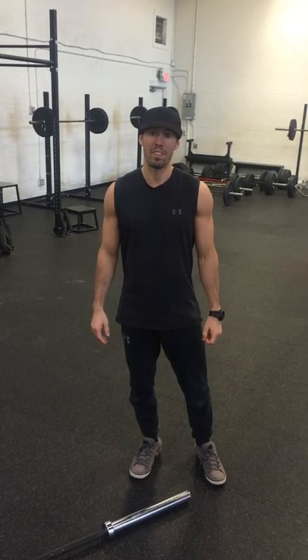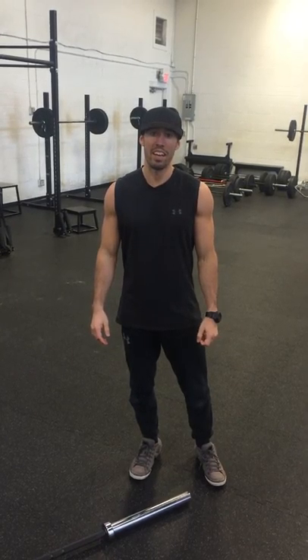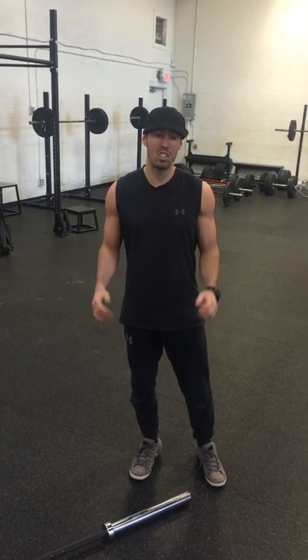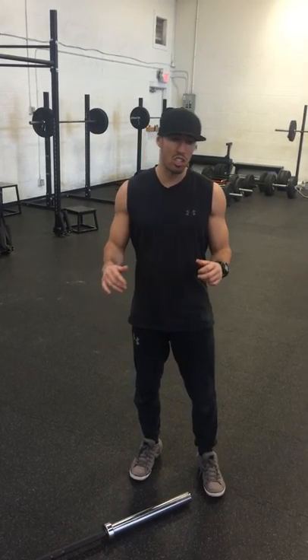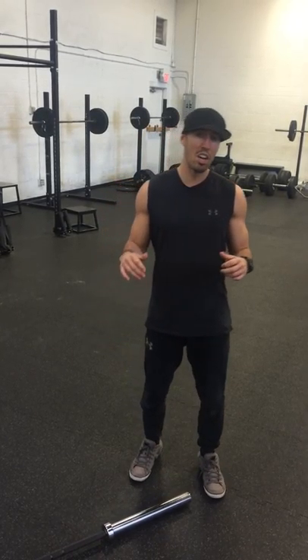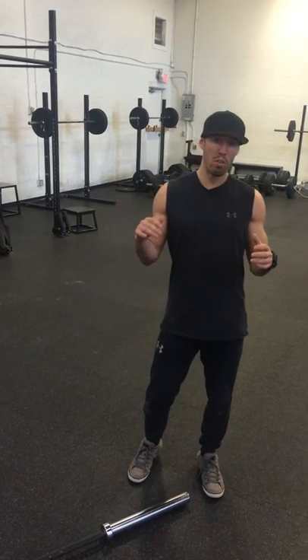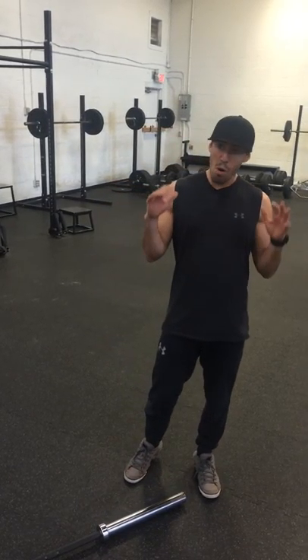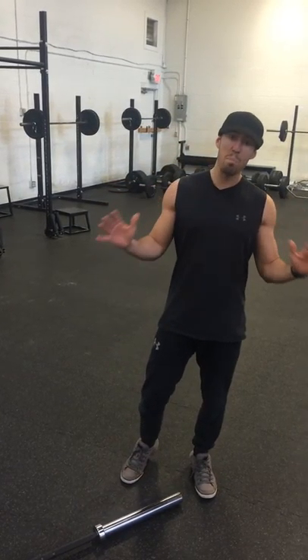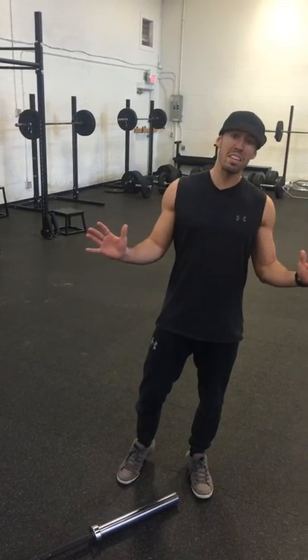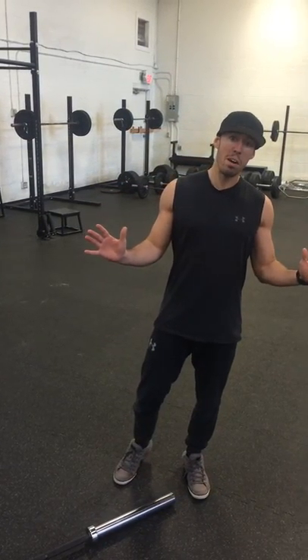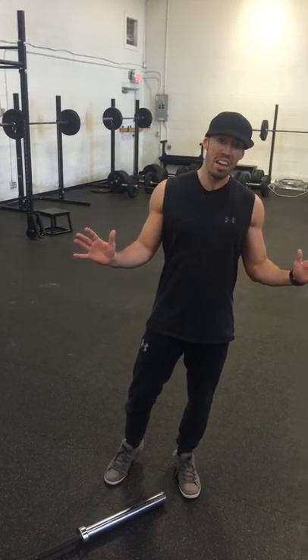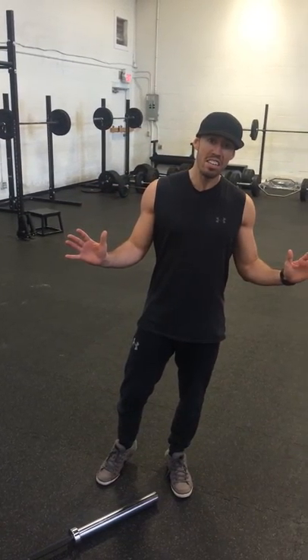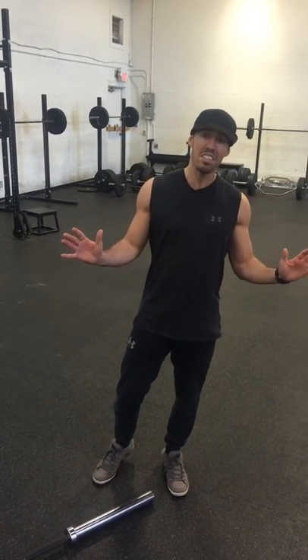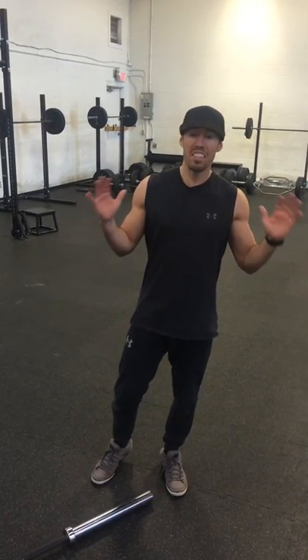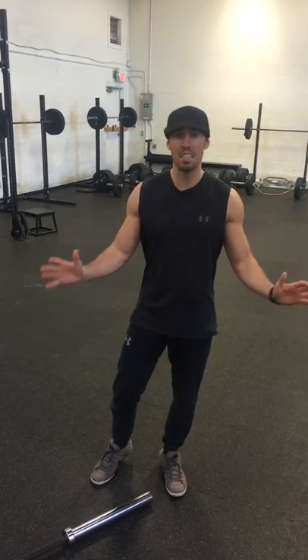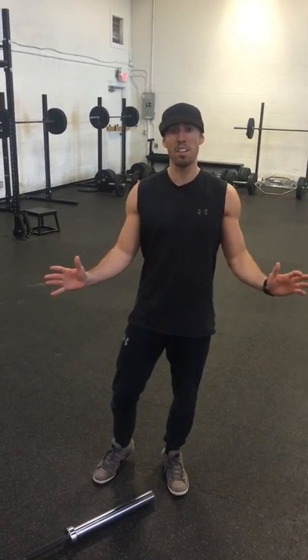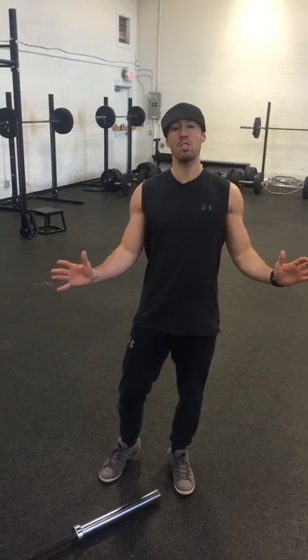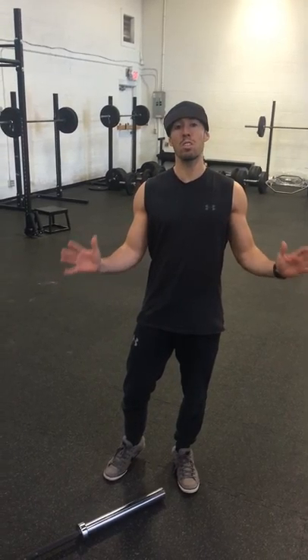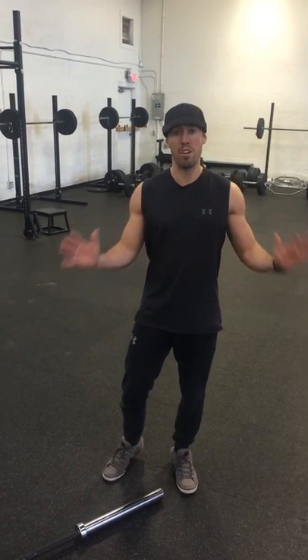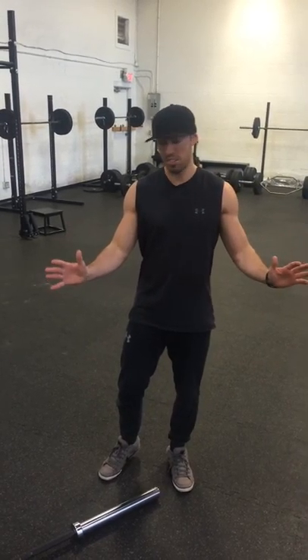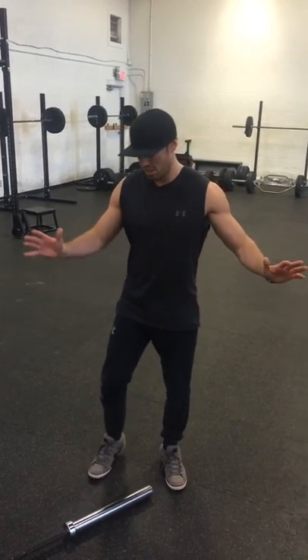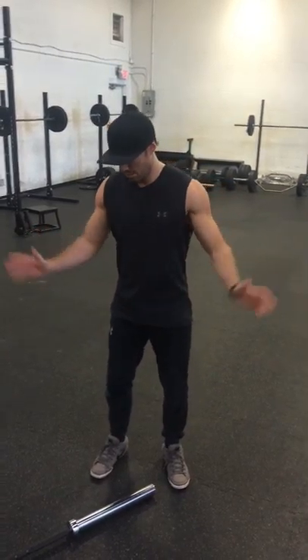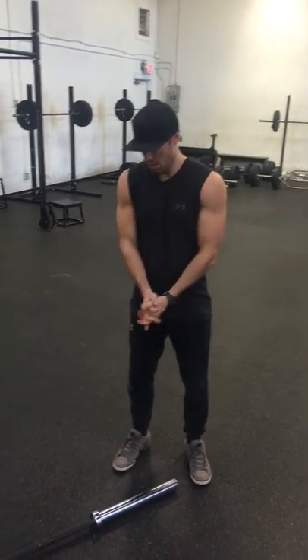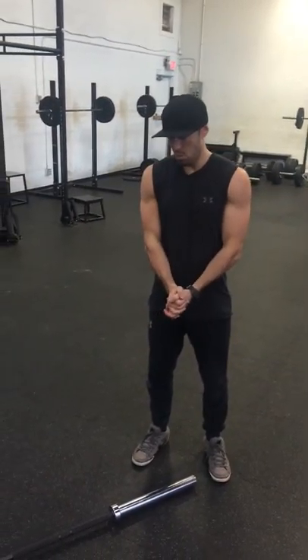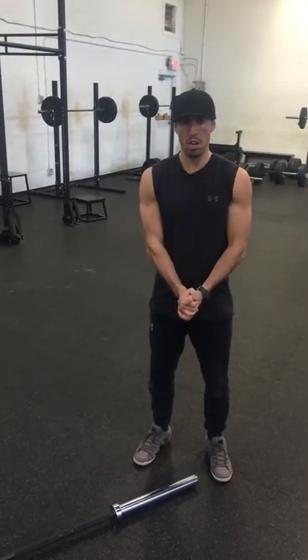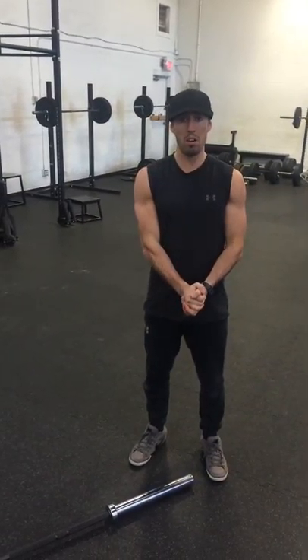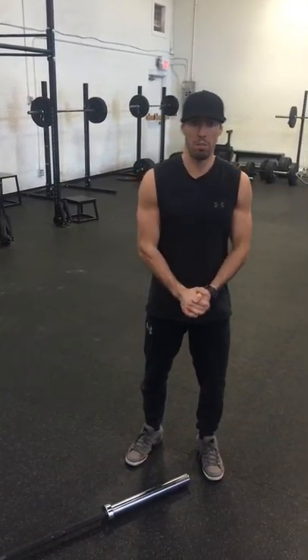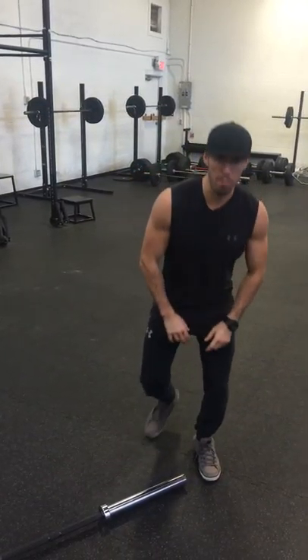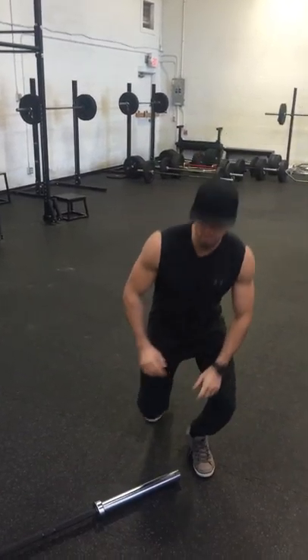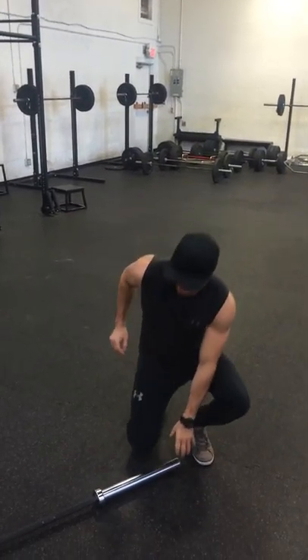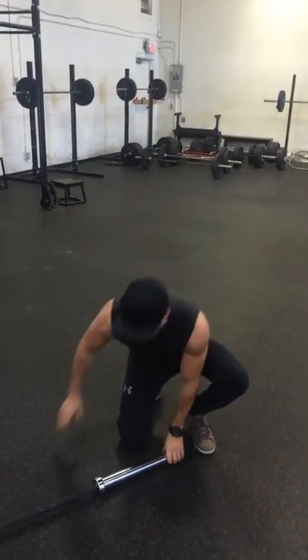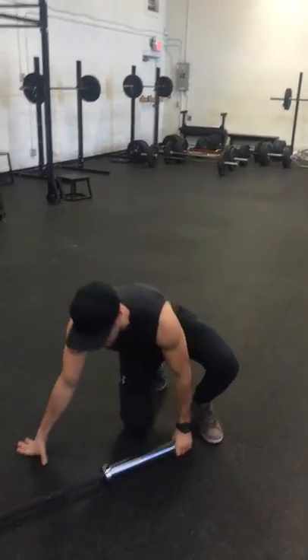Hey guys, Josh here with Mobility Mondays. I finally could use that phrase. We're talking about the Pre-Mob Mondays workout today.